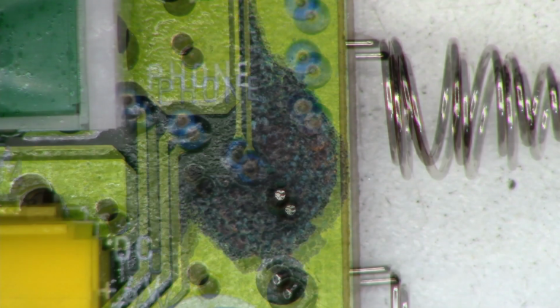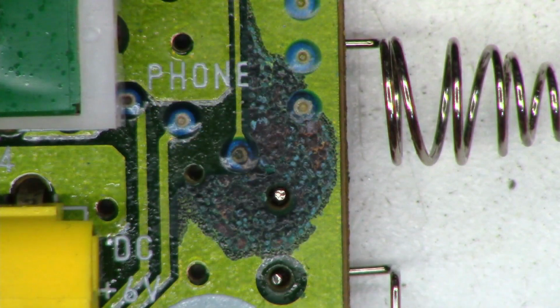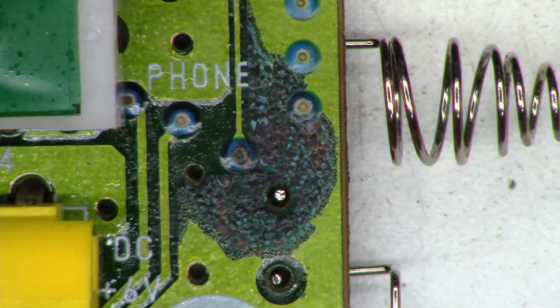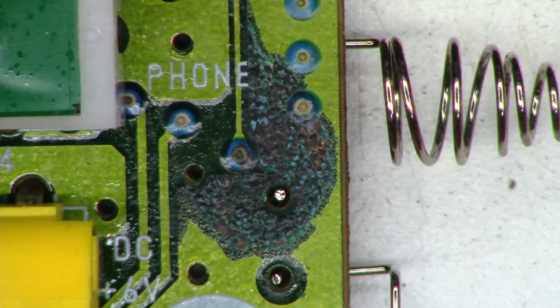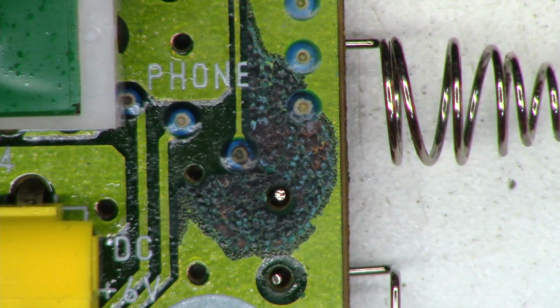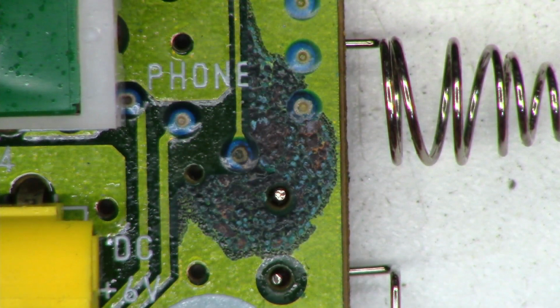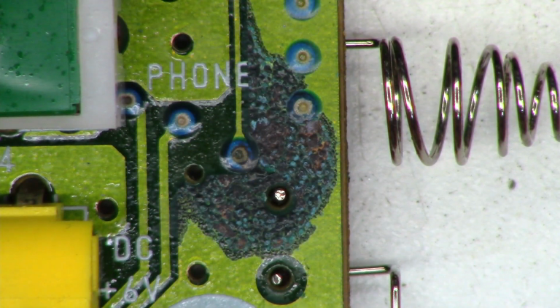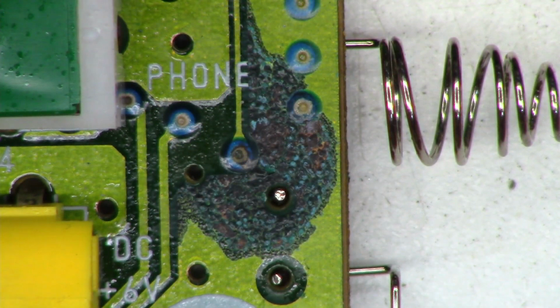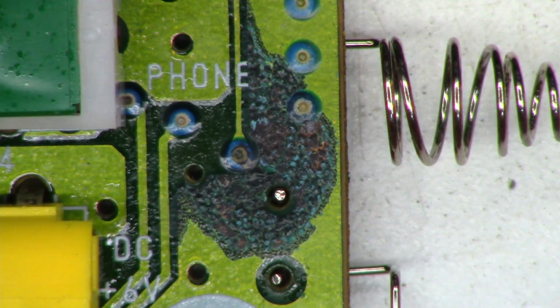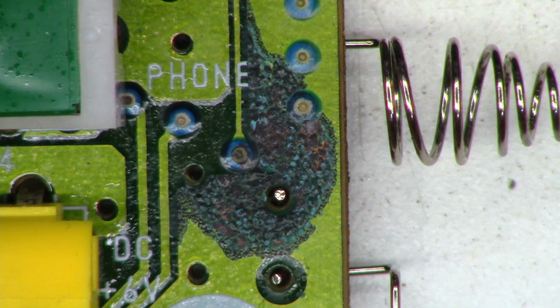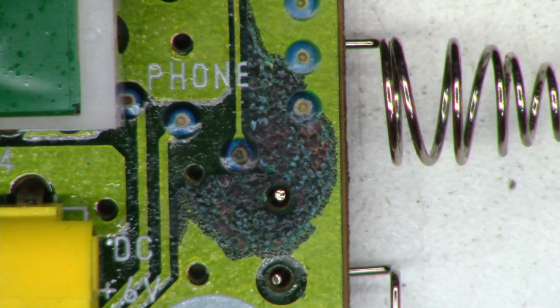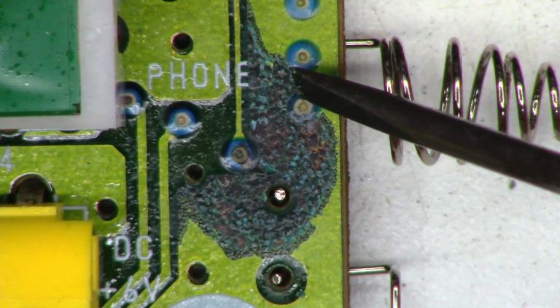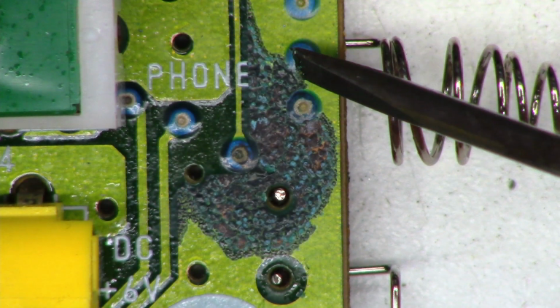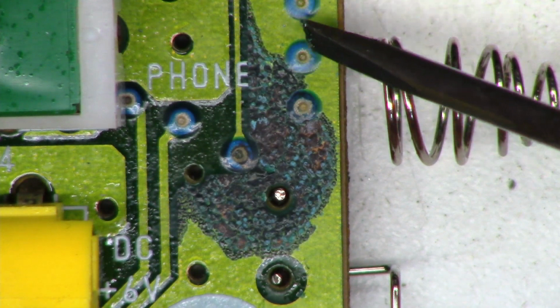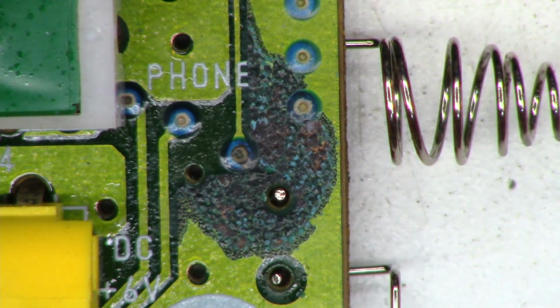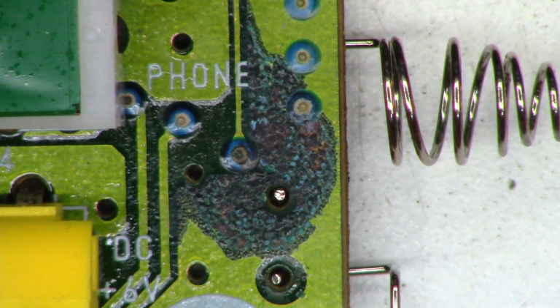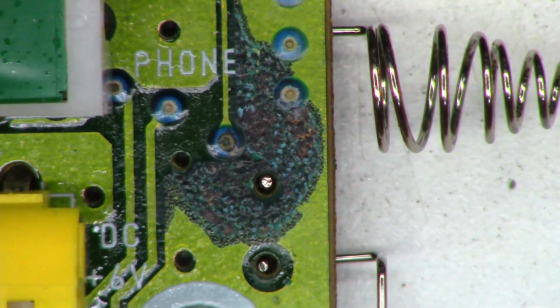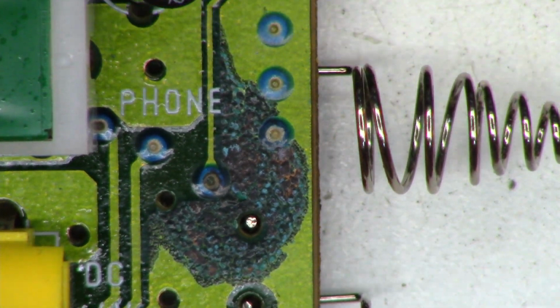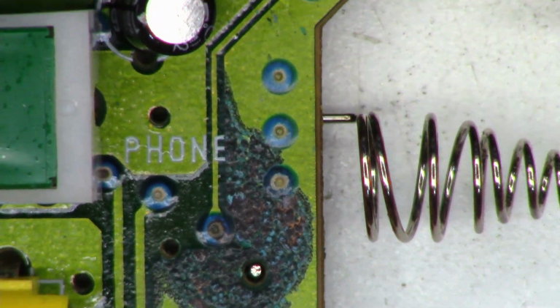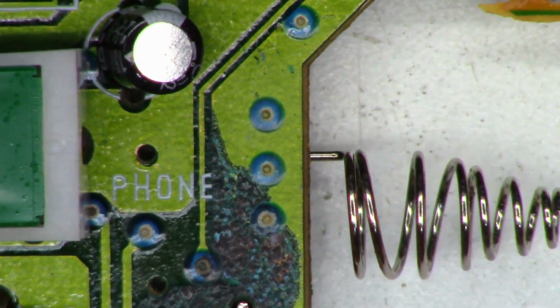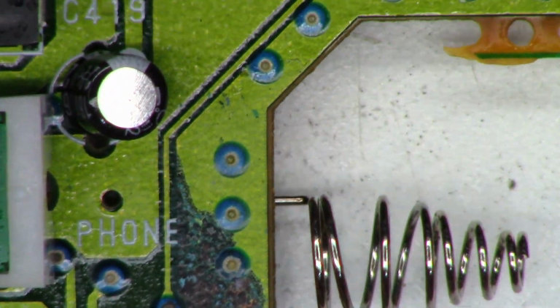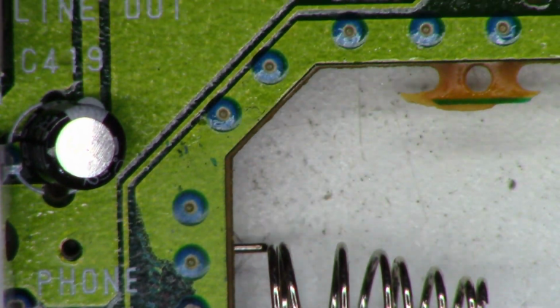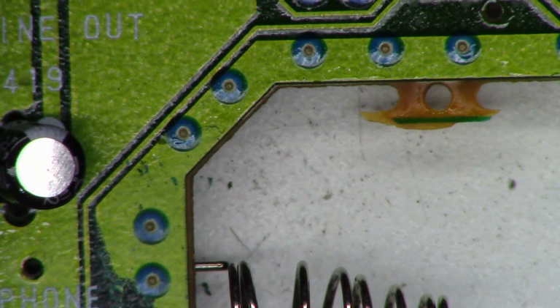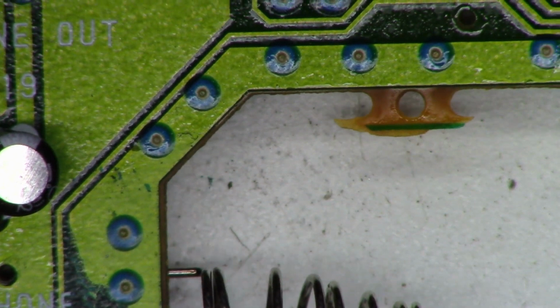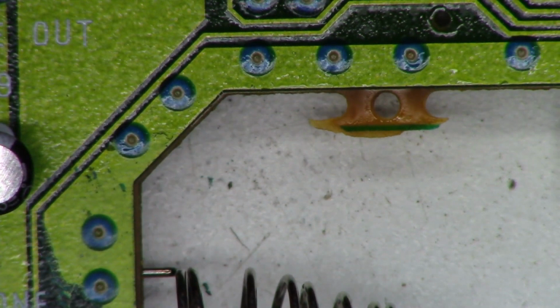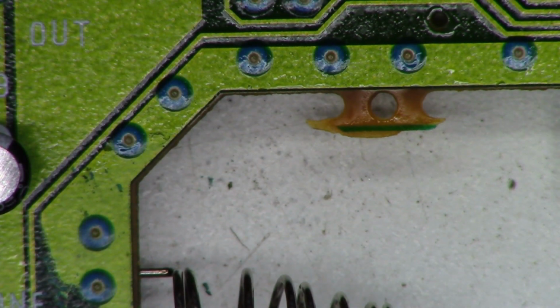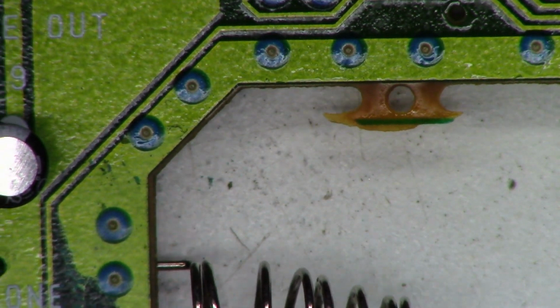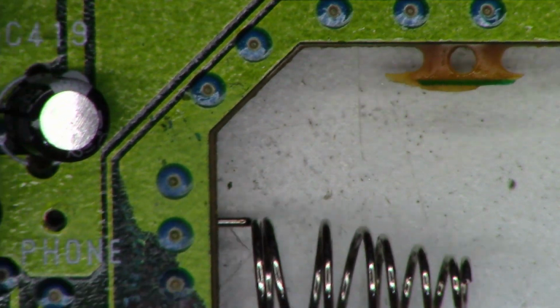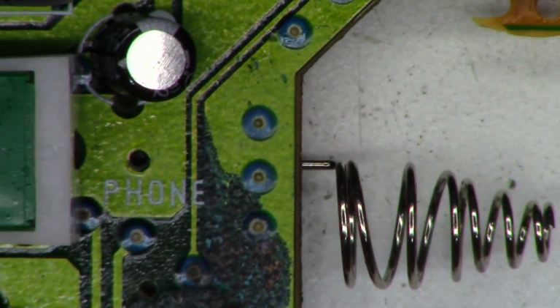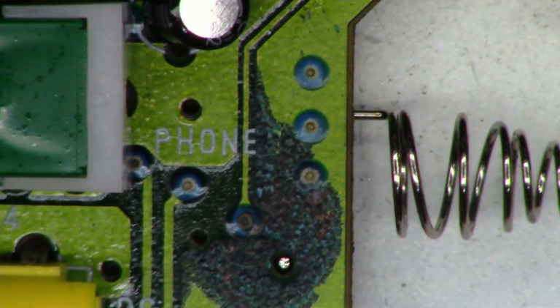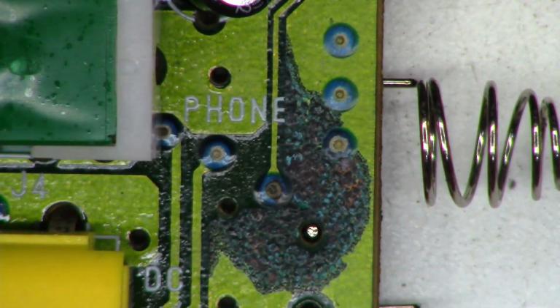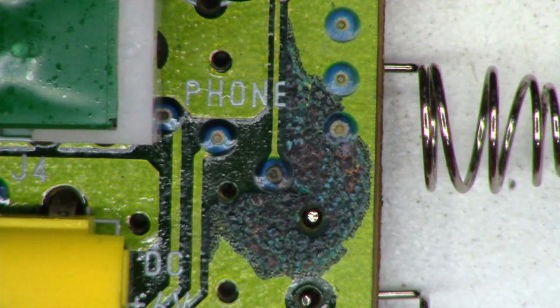You can actually see the corrosion in the center of the hole. I see a couple of other affected ones, but those are all ground lands and there are a bunch of them around here, so even if one is compromised, I think we're going to be just fine.